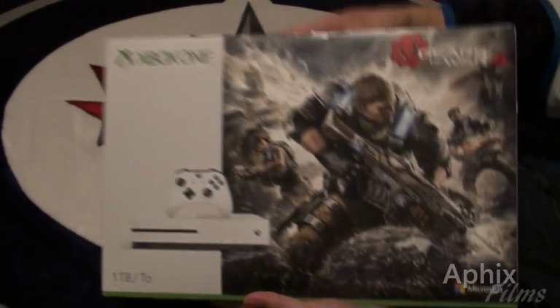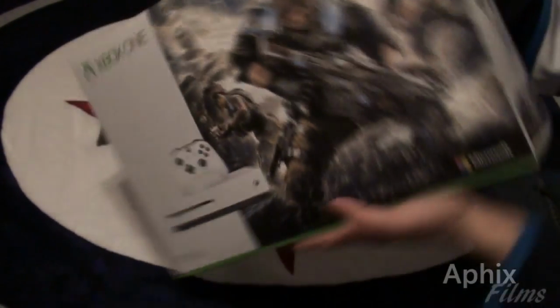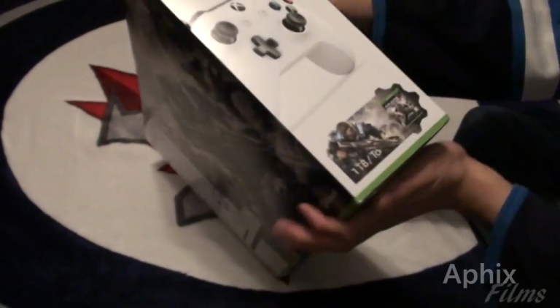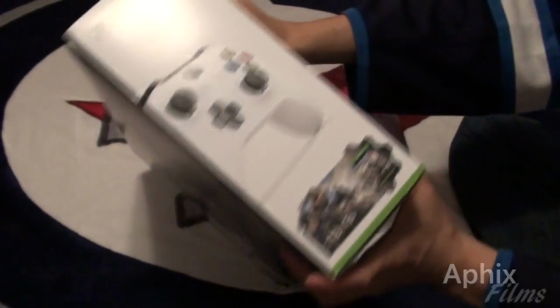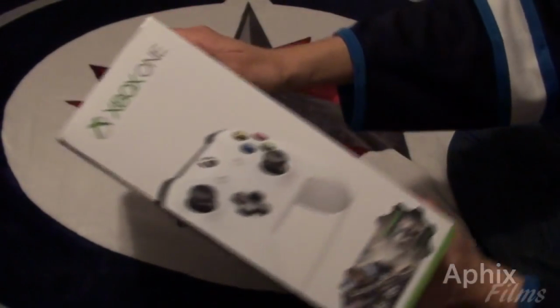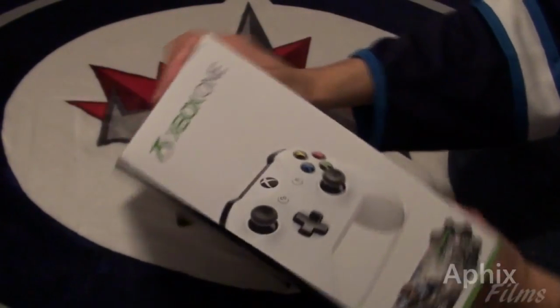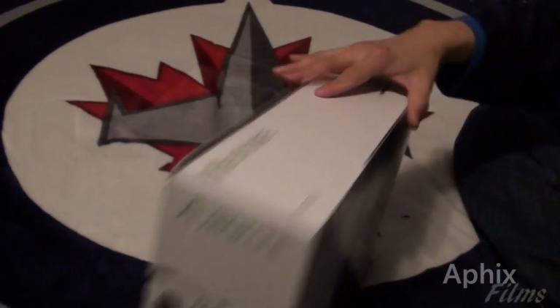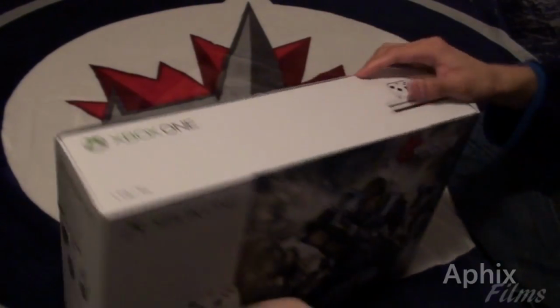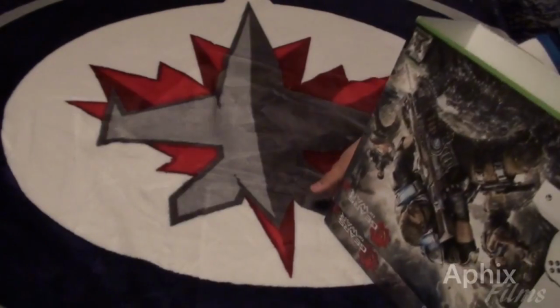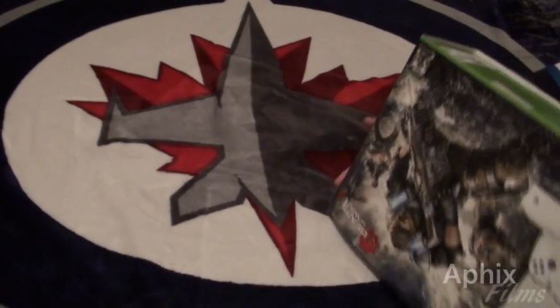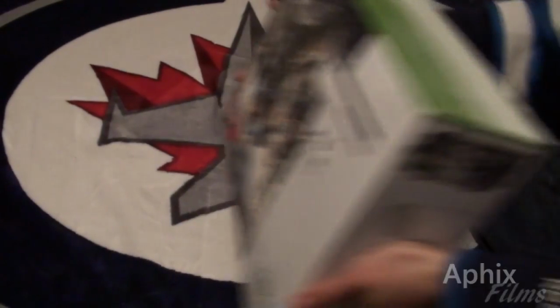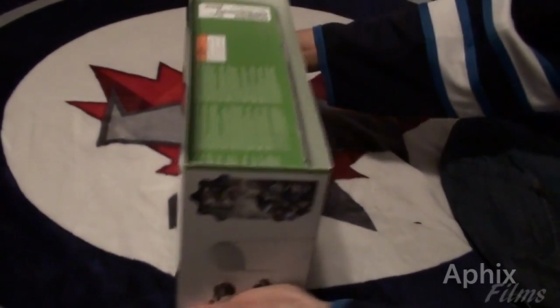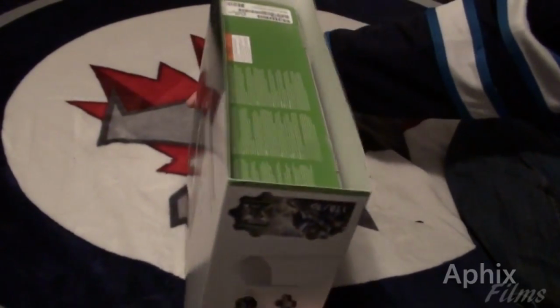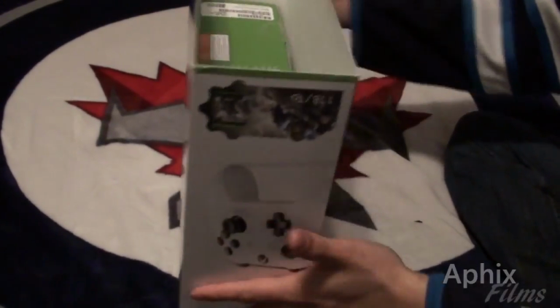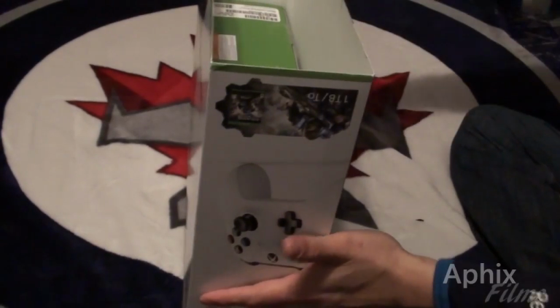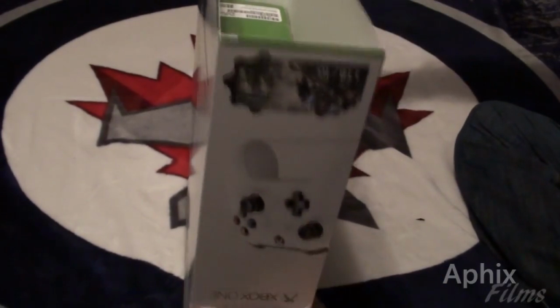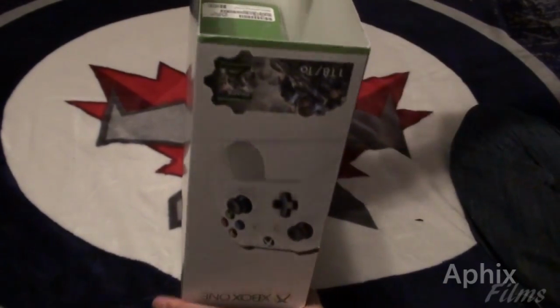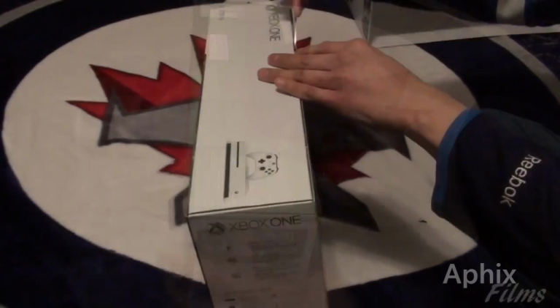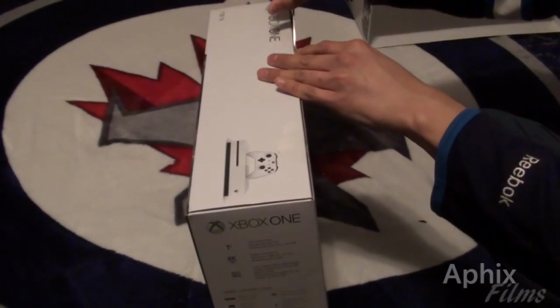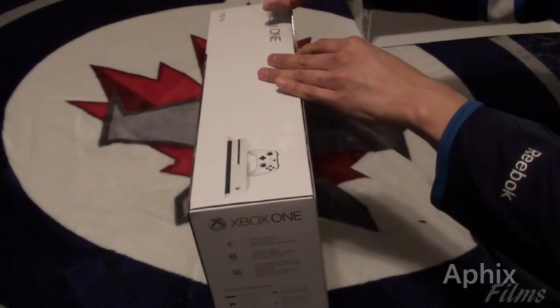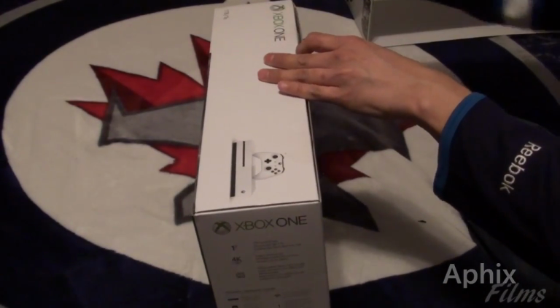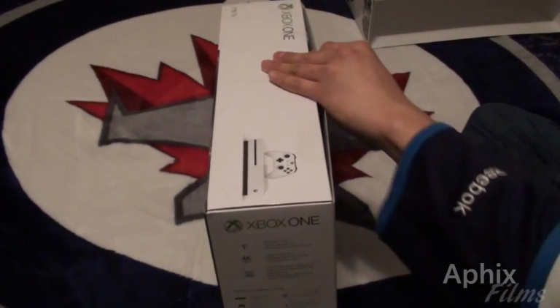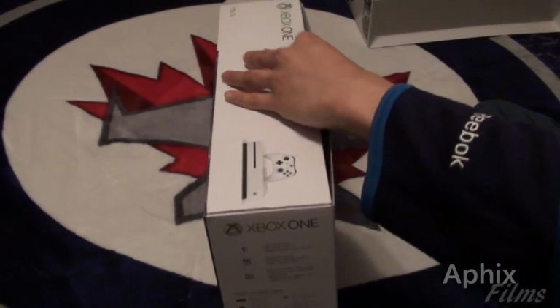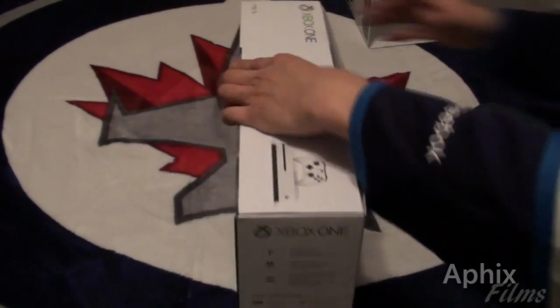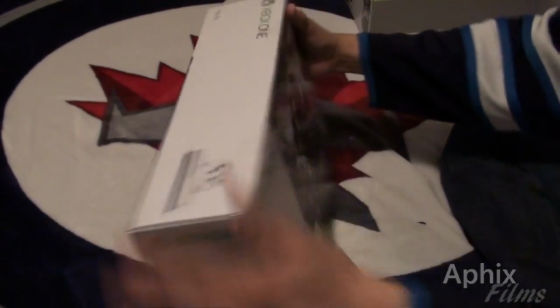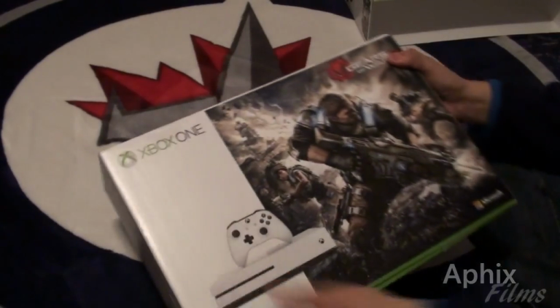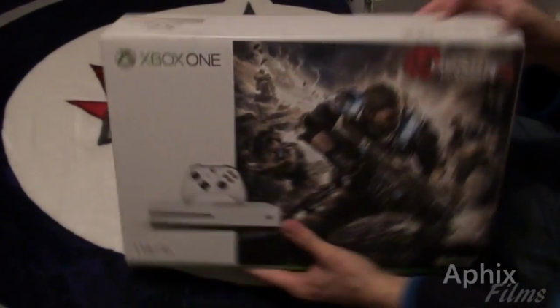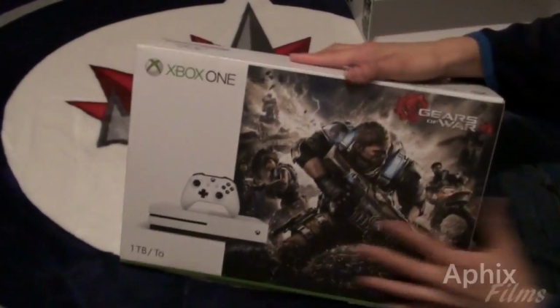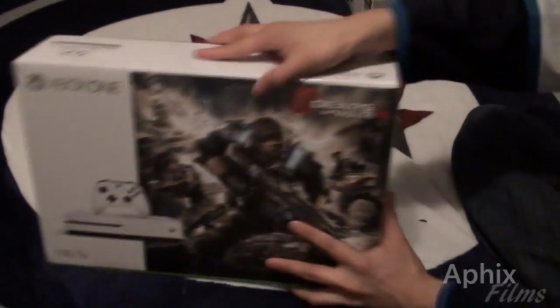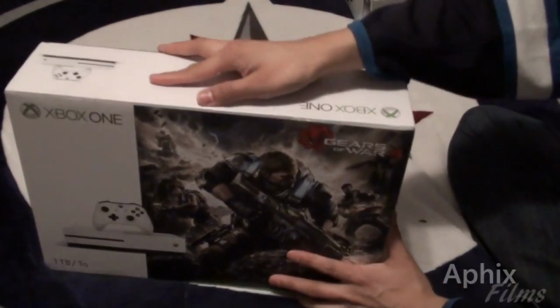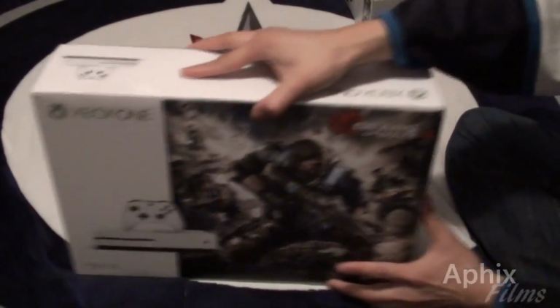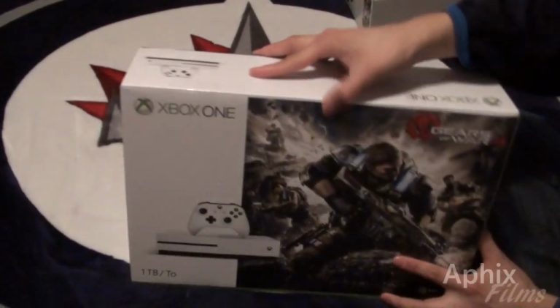And that's what the external packaging looks like. It's pretty basic — external sleeve off. I bought it when it was on sale, so I actually got a very good deal on this bundle.